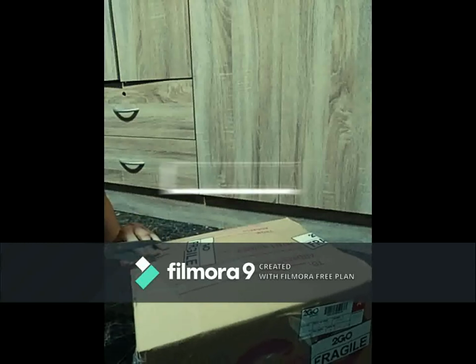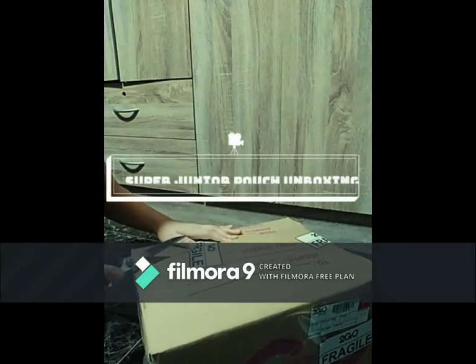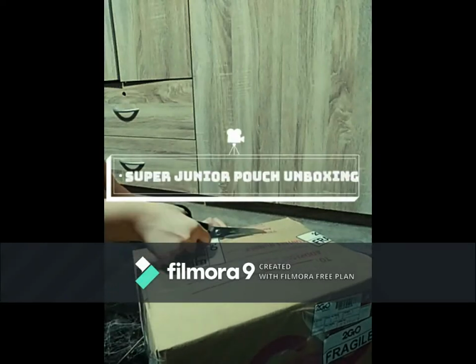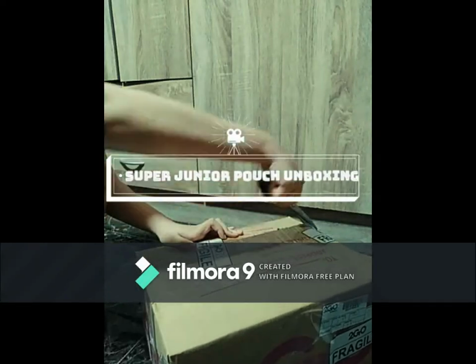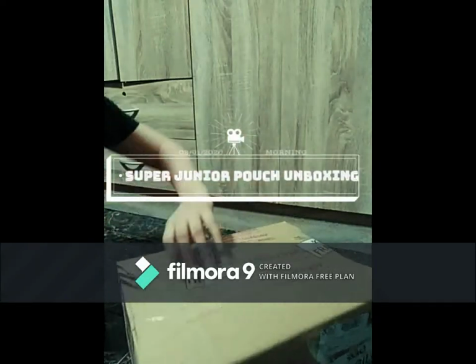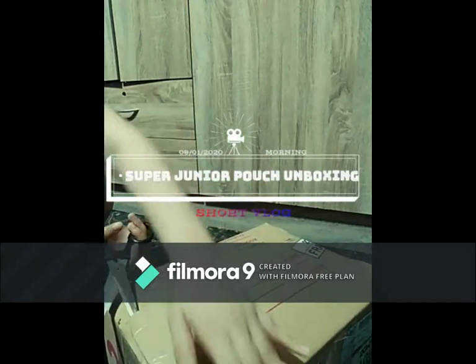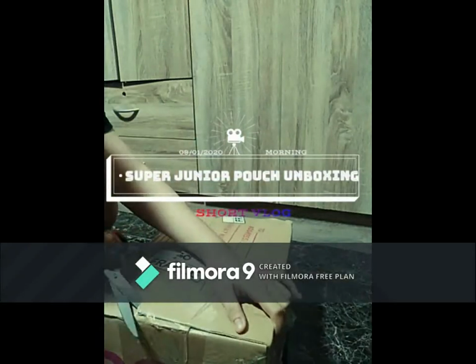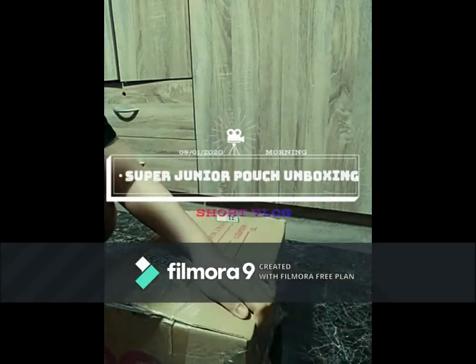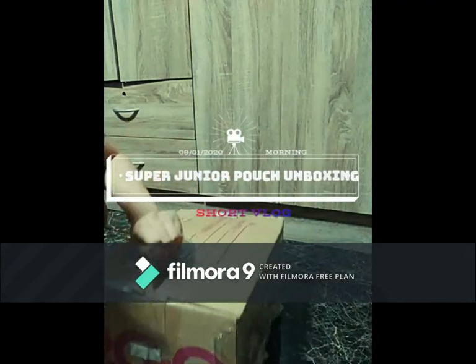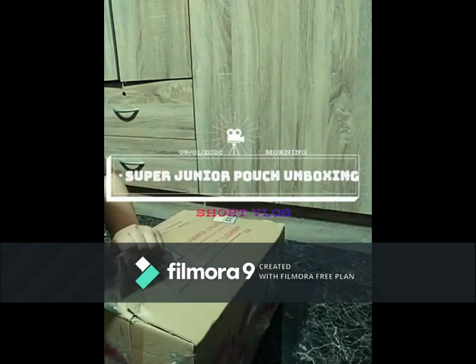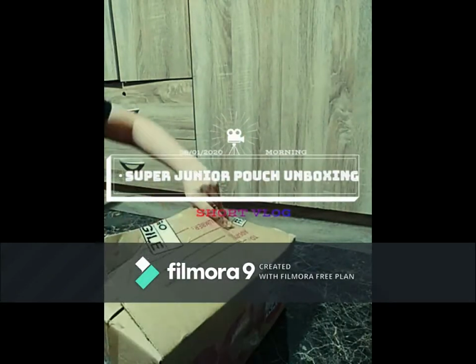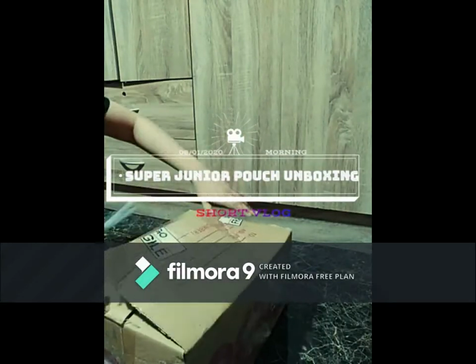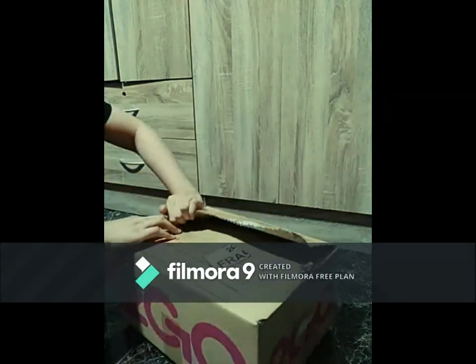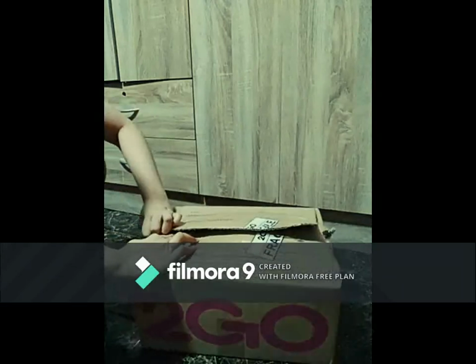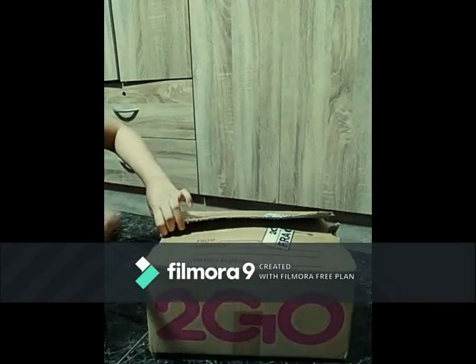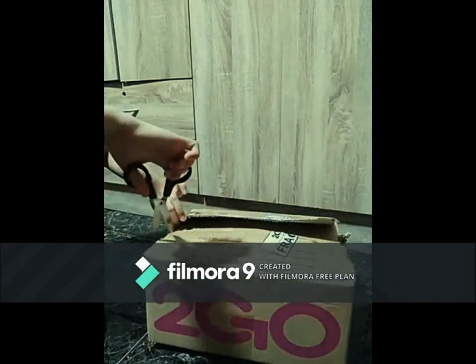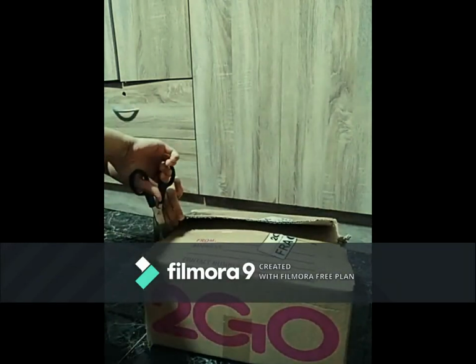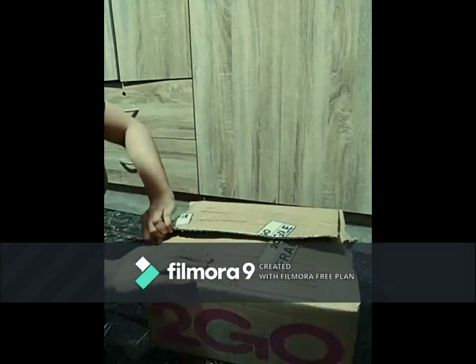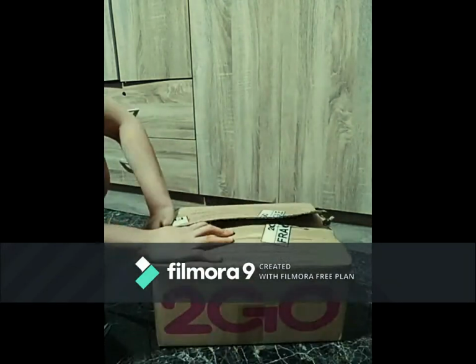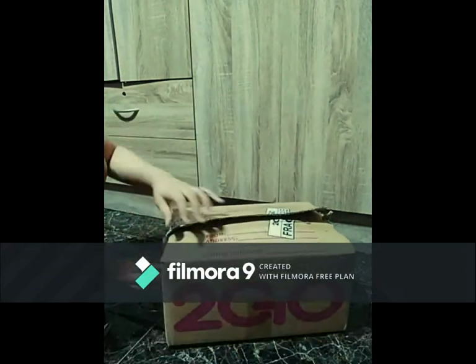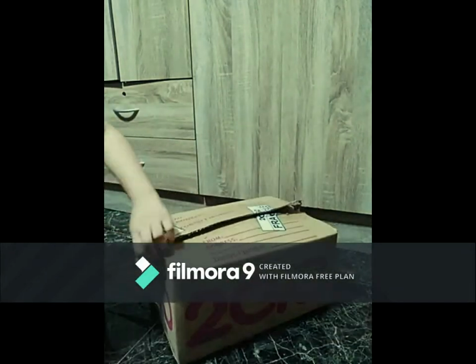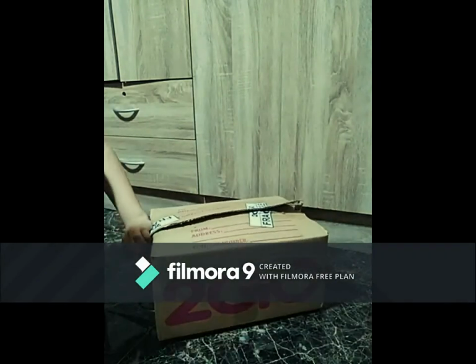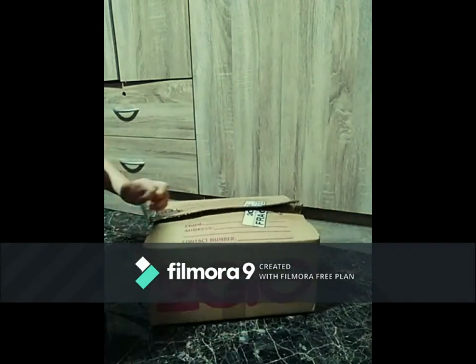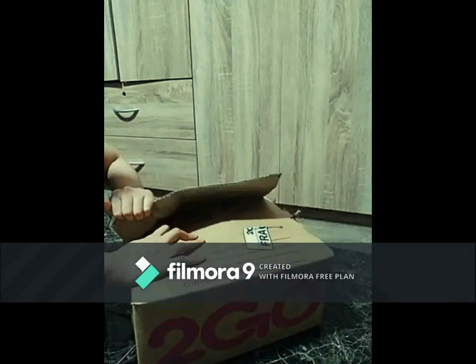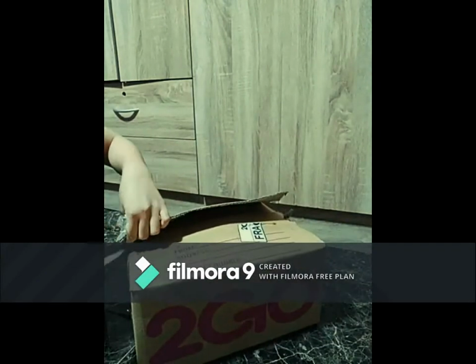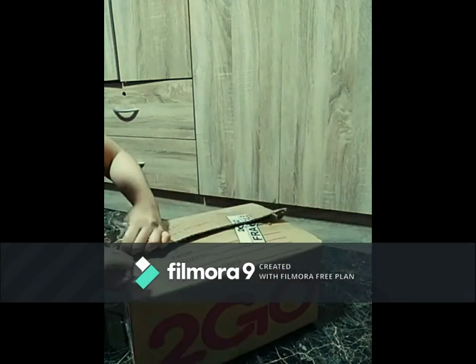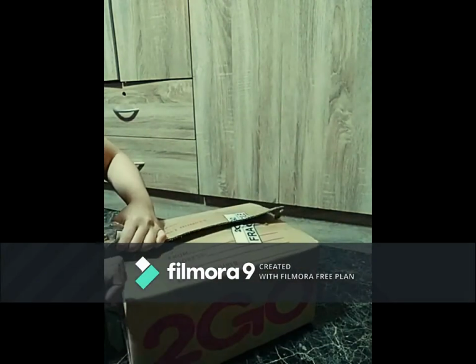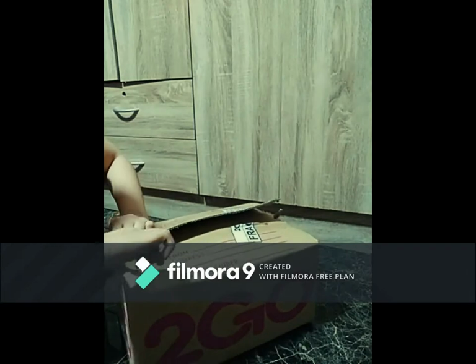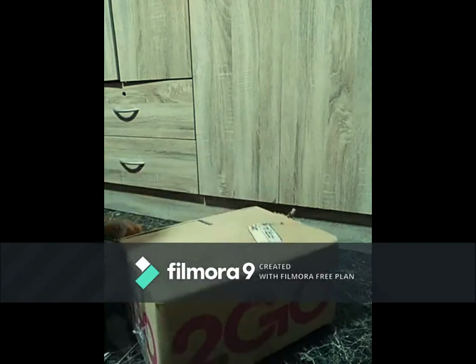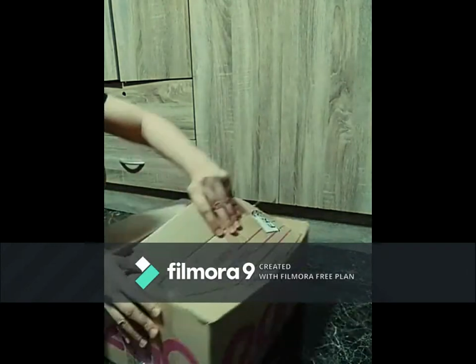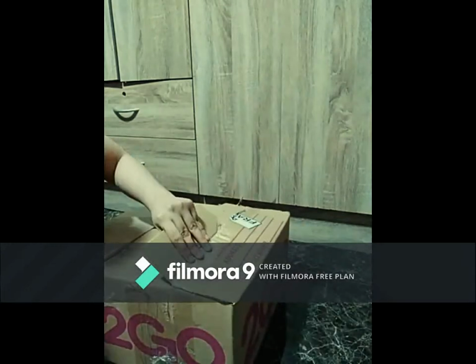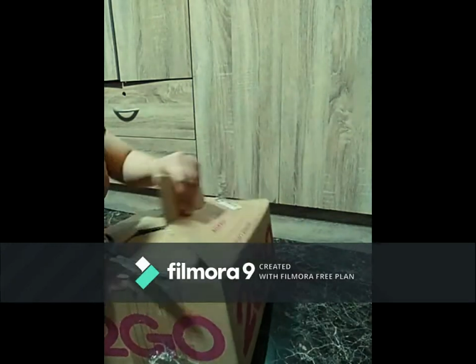Hi guys! I received a package from To-Go Express — you already know from the title. Yes, I am unboxing our new baby's, which is a light stick pouch. The video is in fast forward mode, so I have to talk as fast as I can.